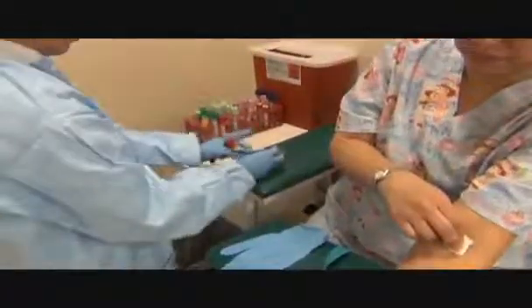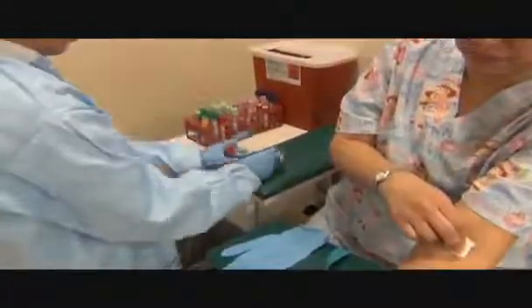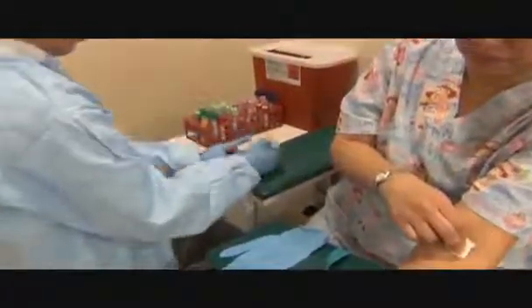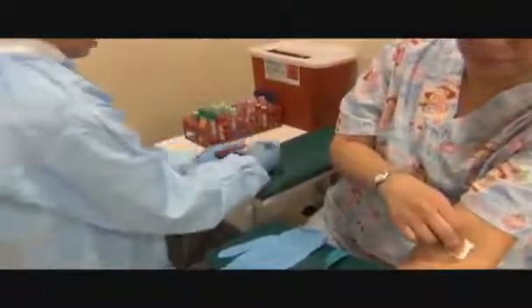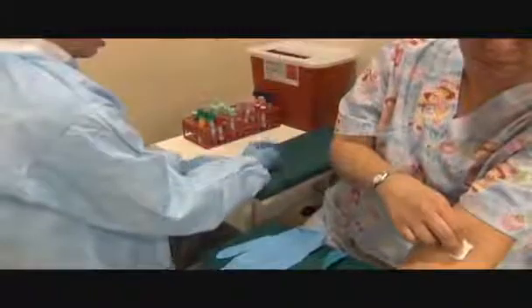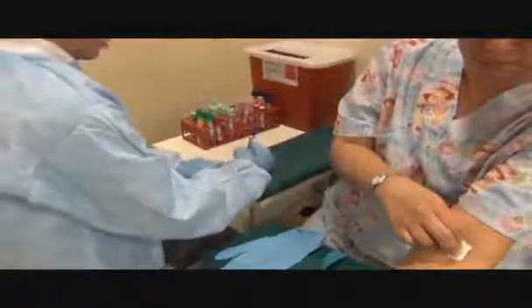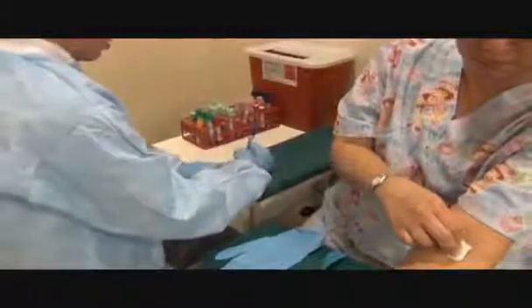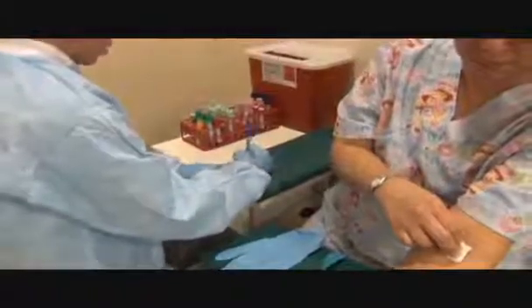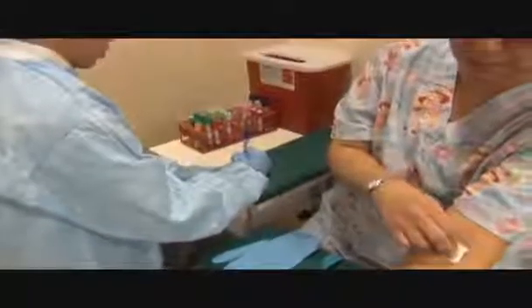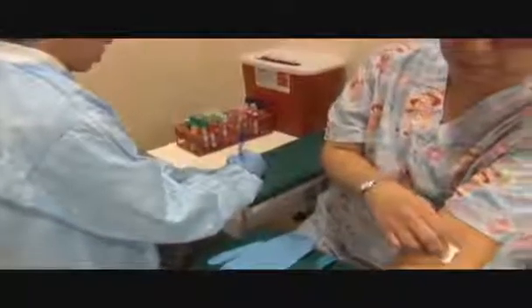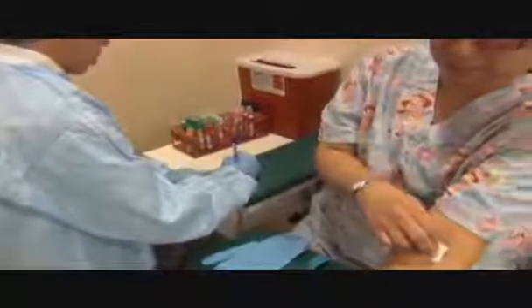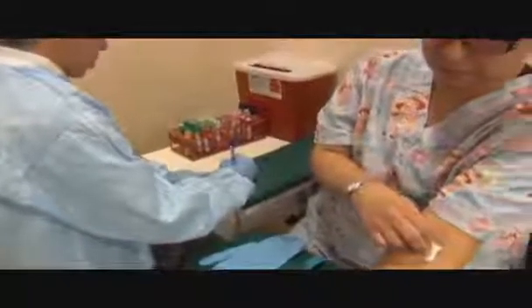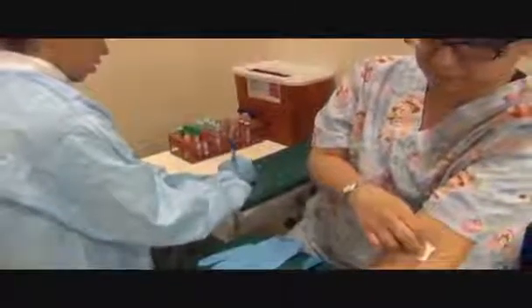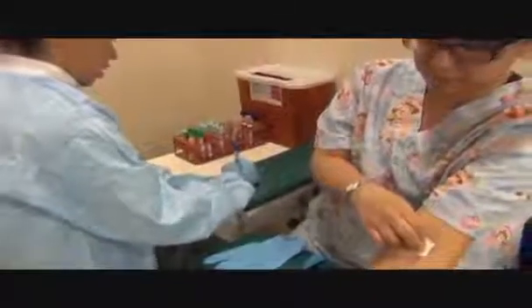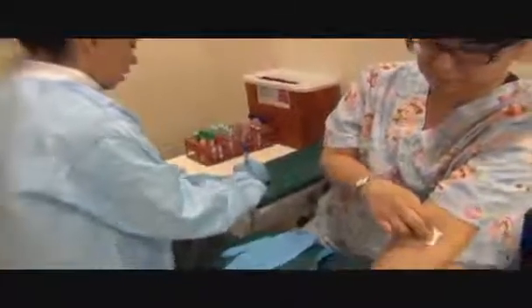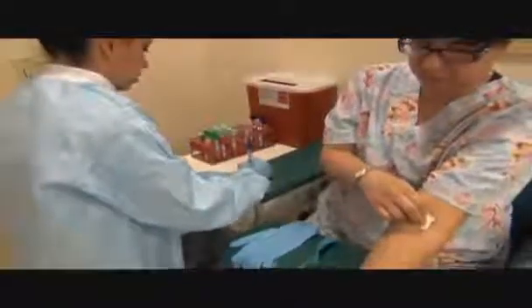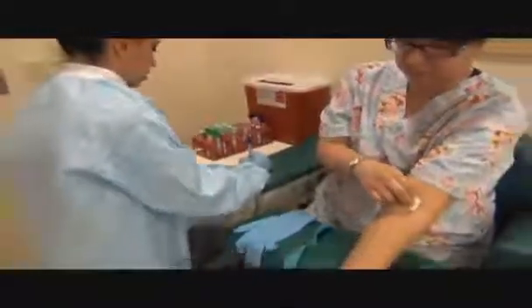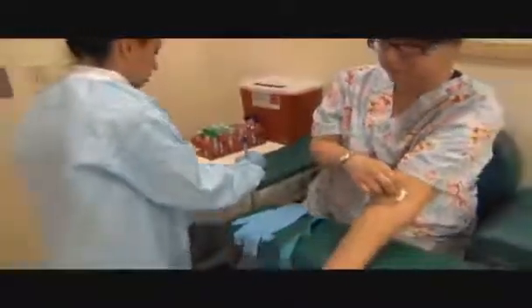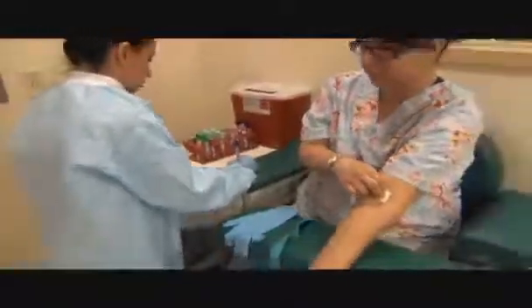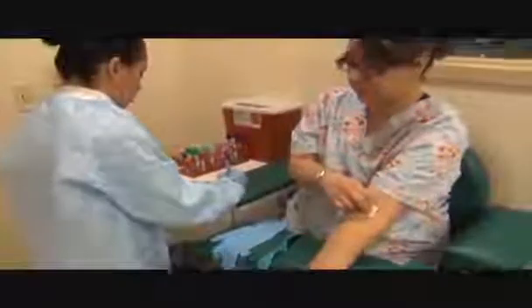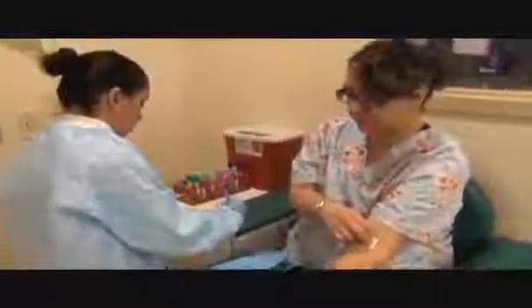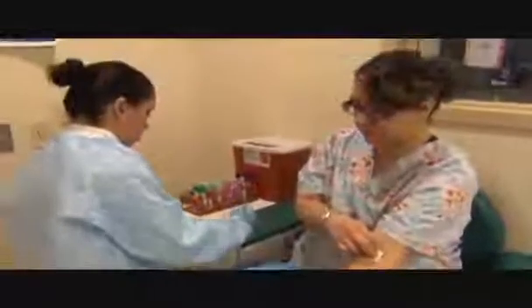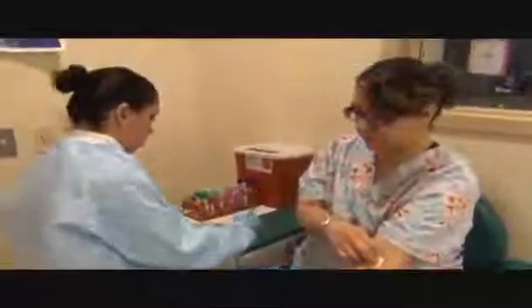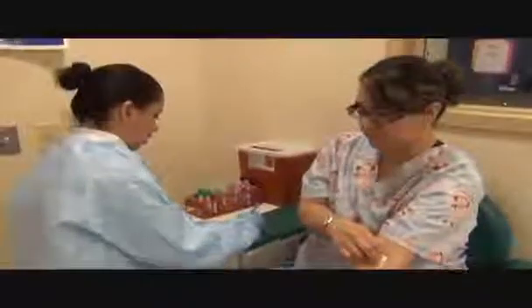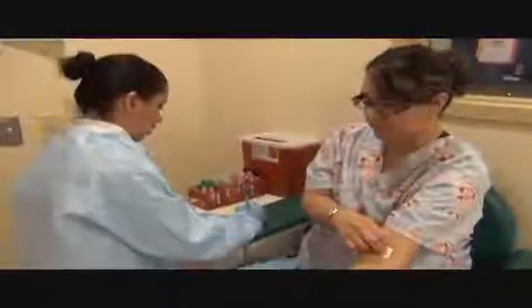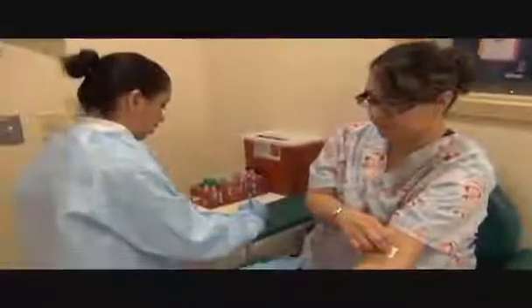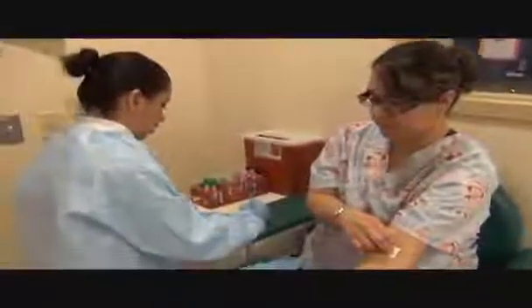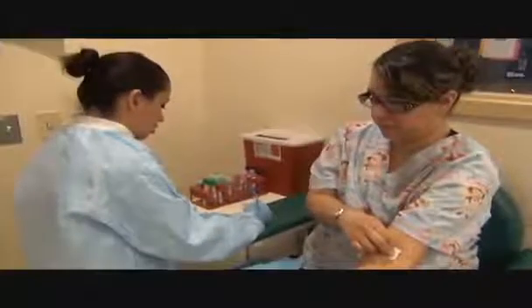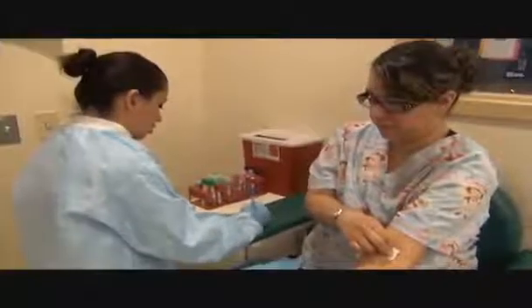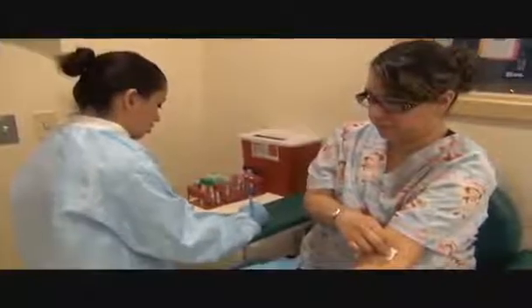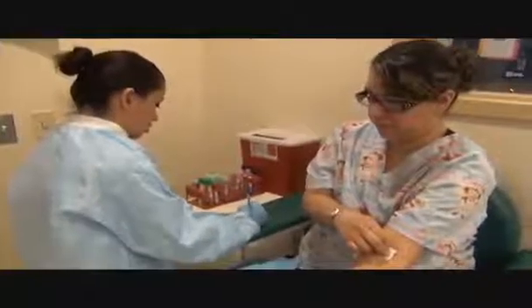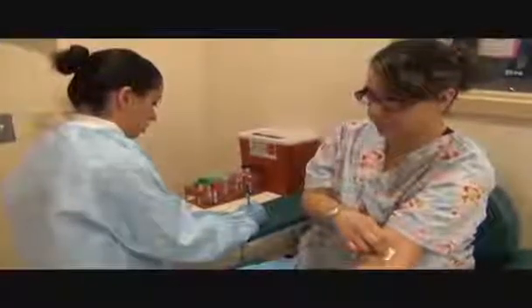I am now adding the medical record number, the date, and my initials along with the time.